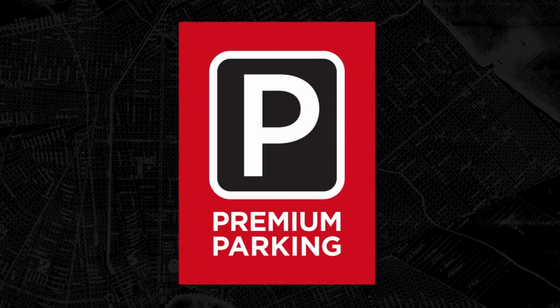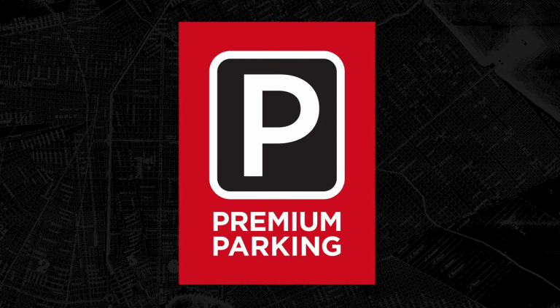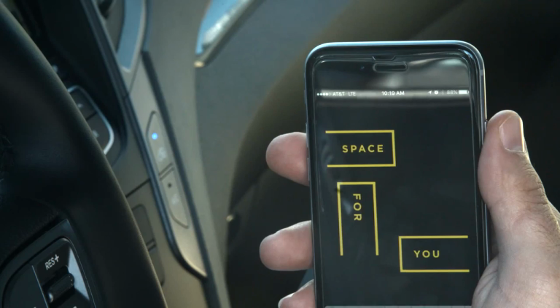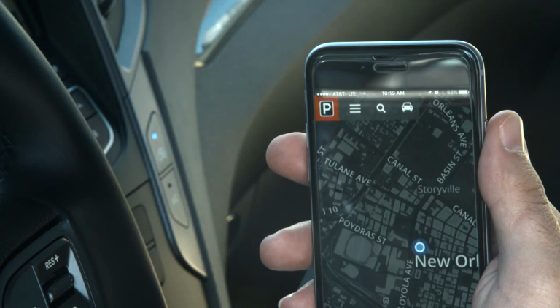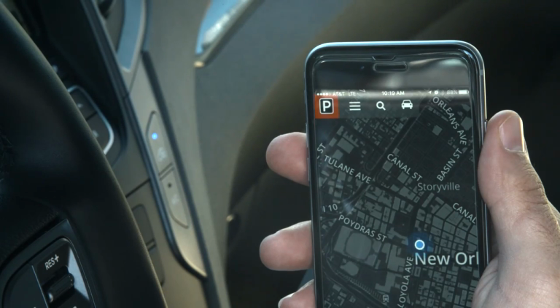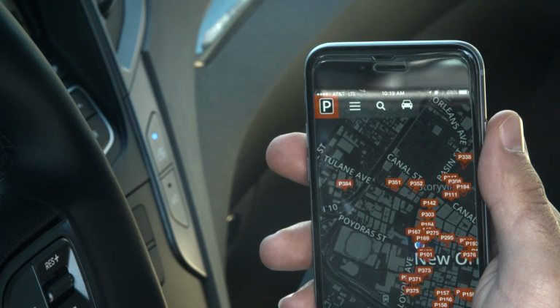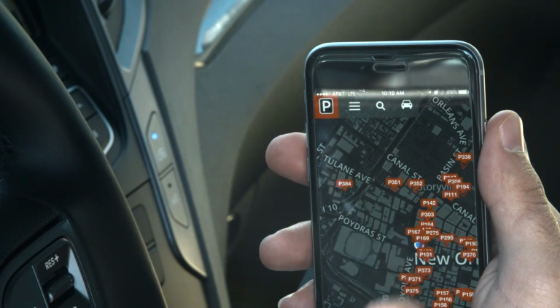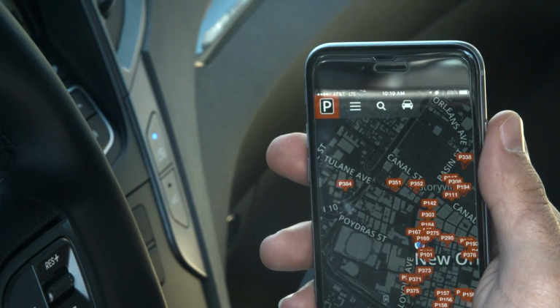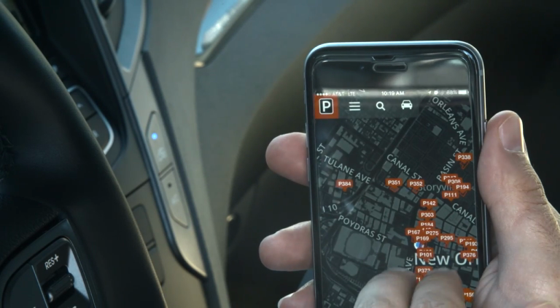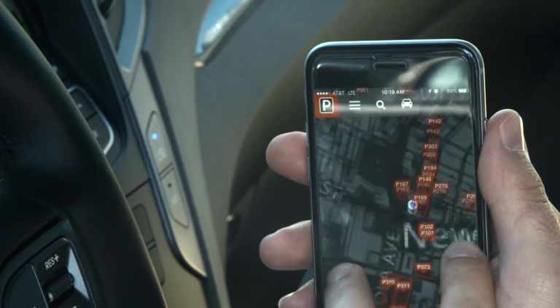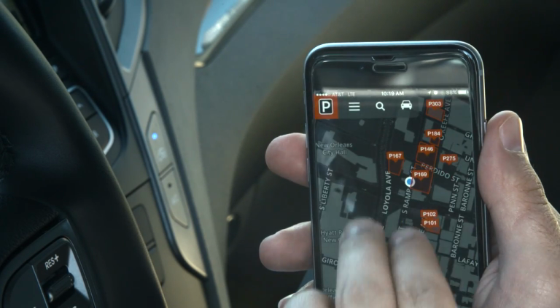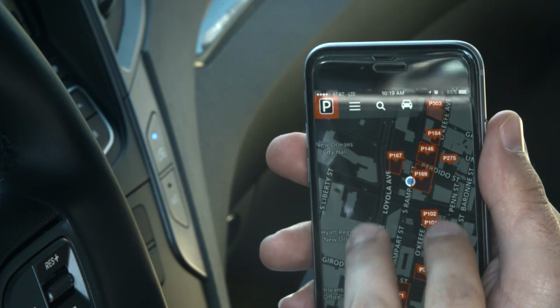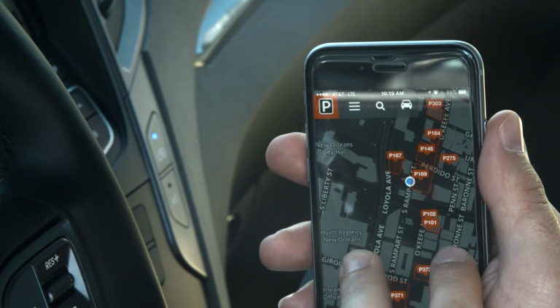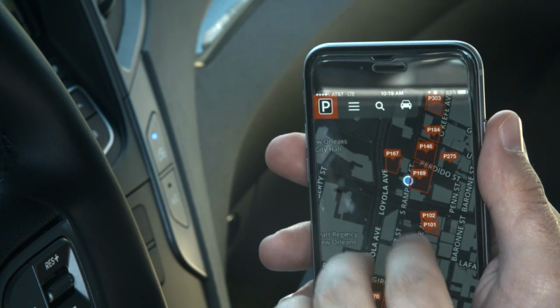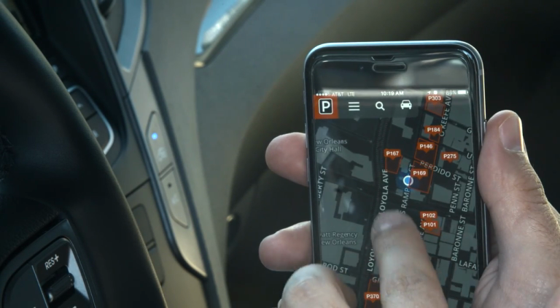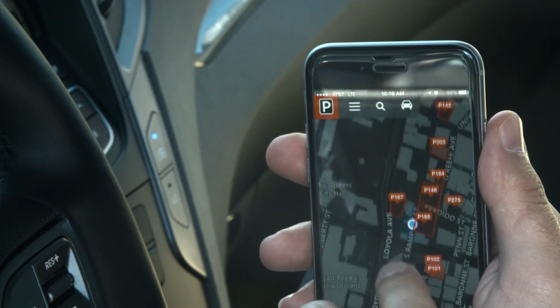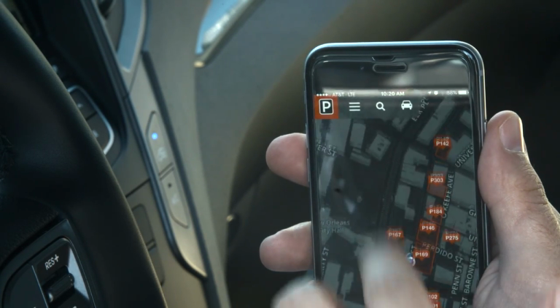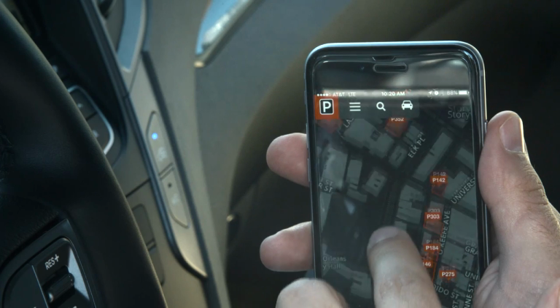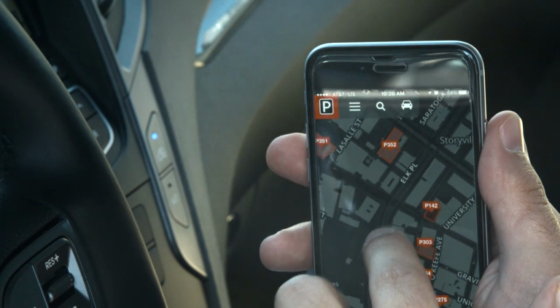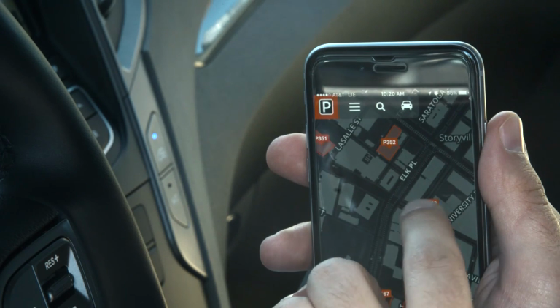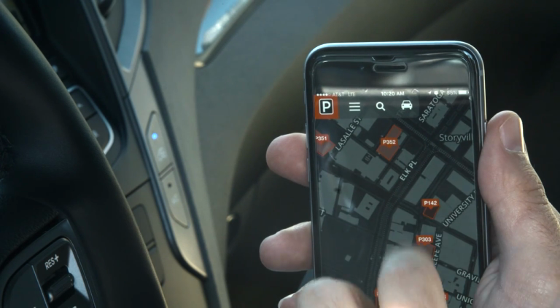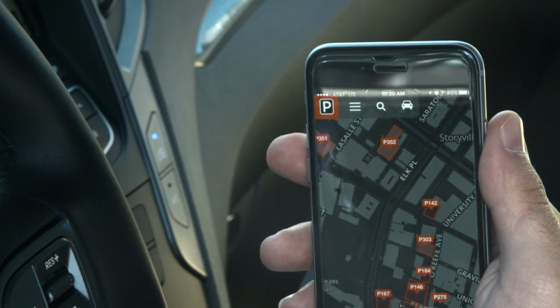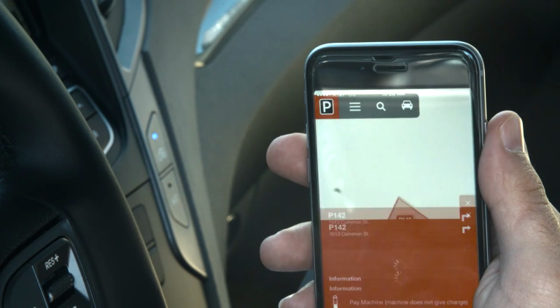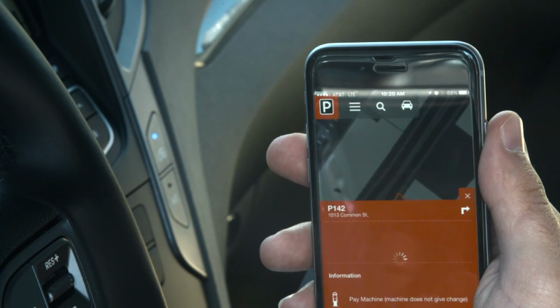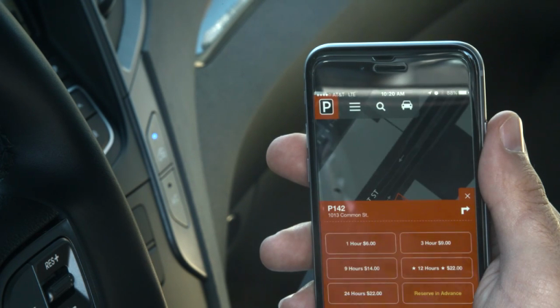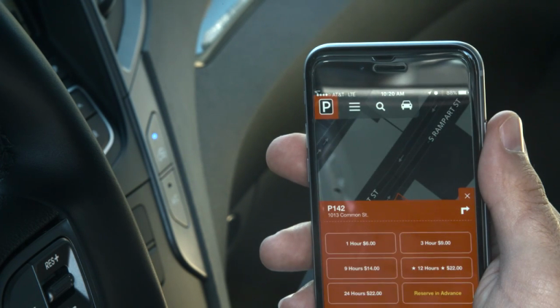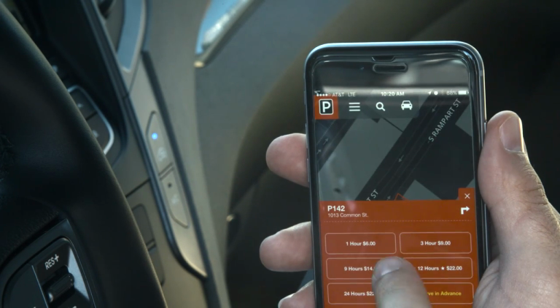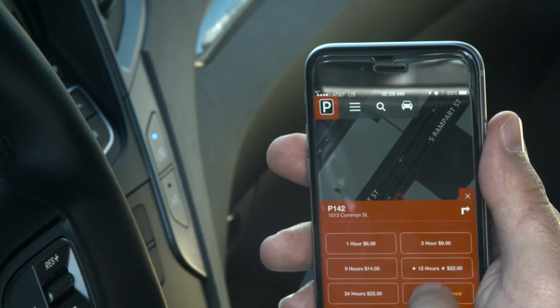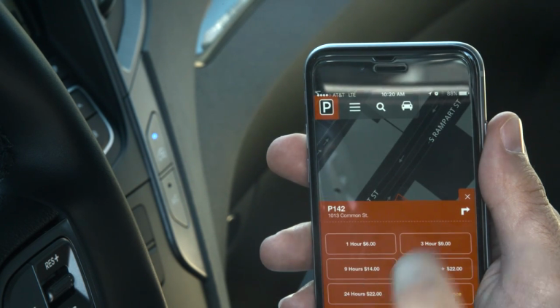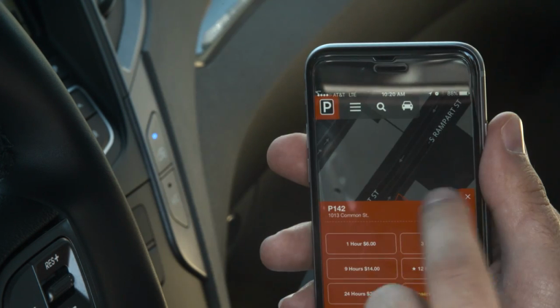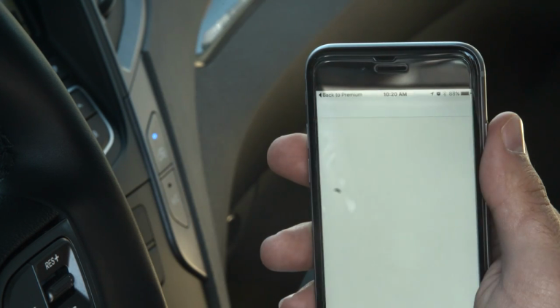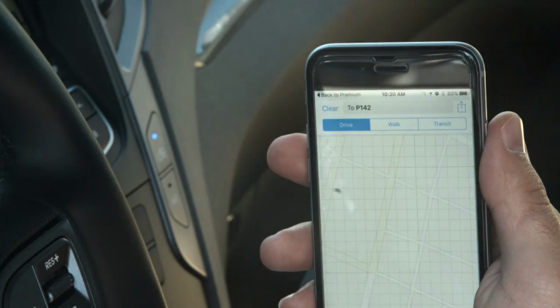Pull over and open the app. The blue dot is you, and all your premium parking options are shown around you. Tap on to check pricing, then tap the arrow to get directions straight there.